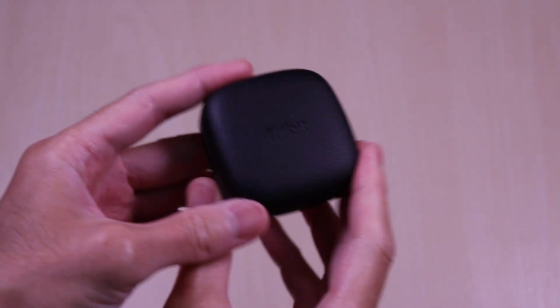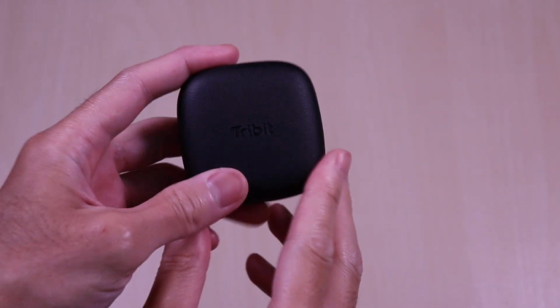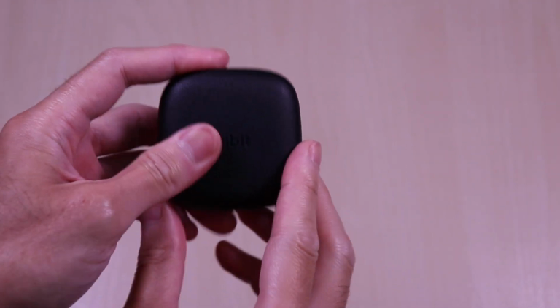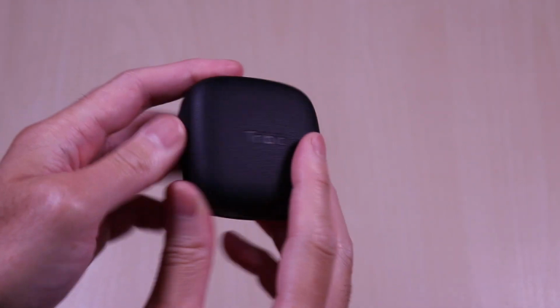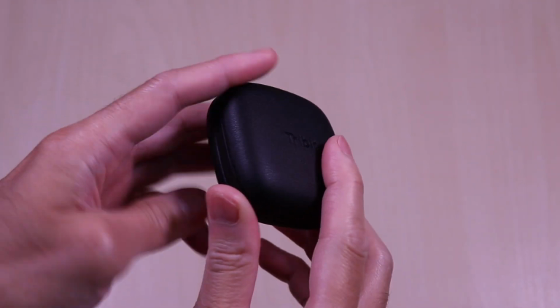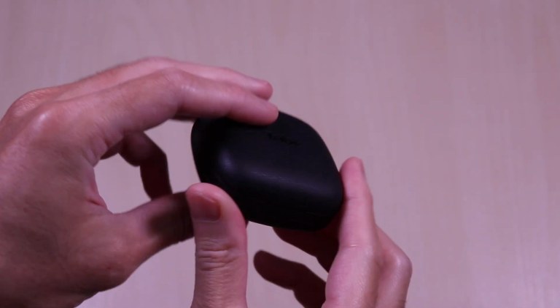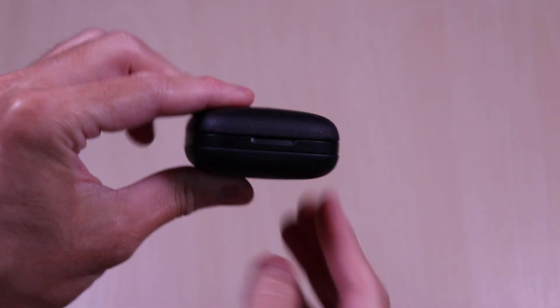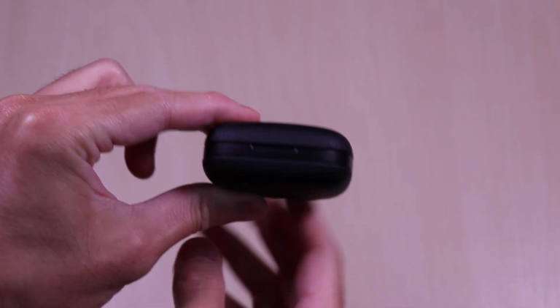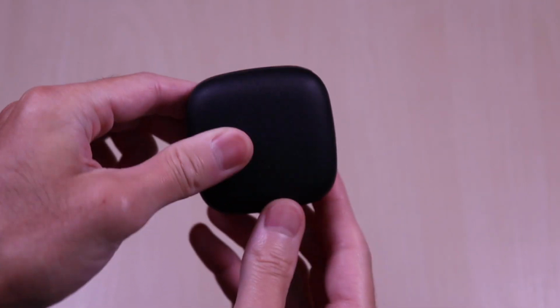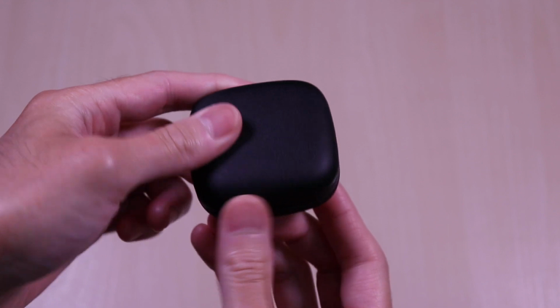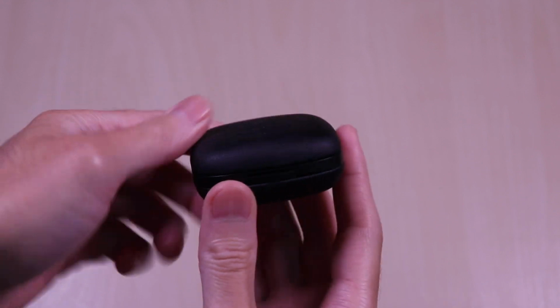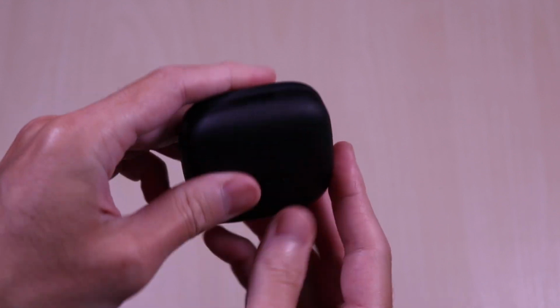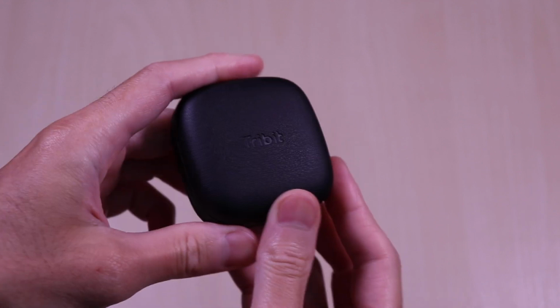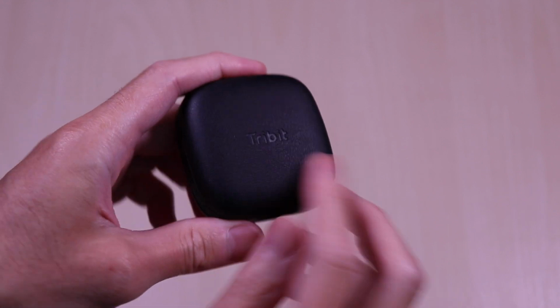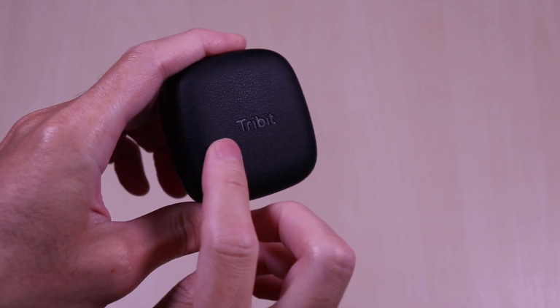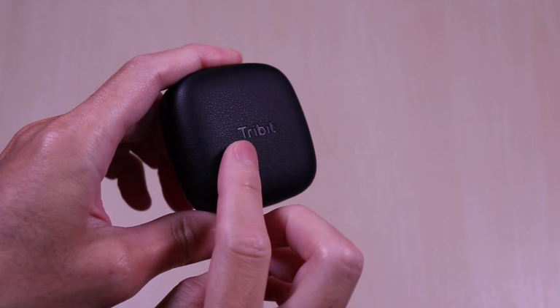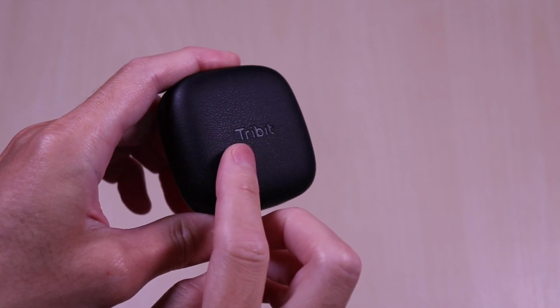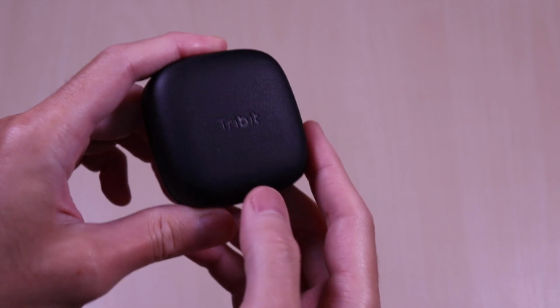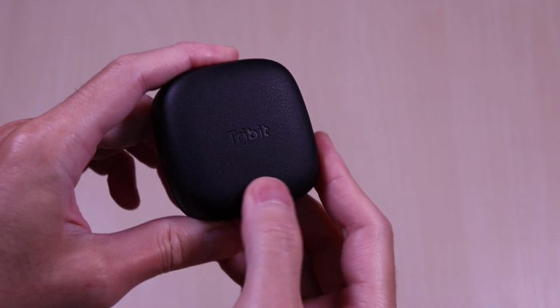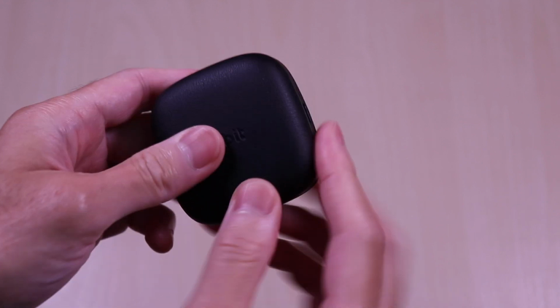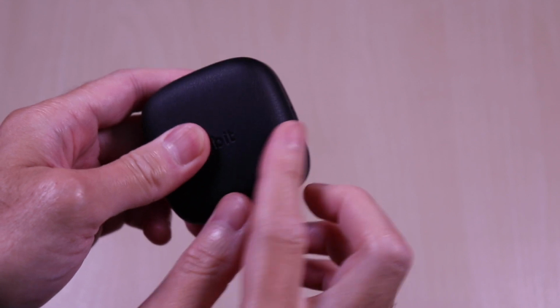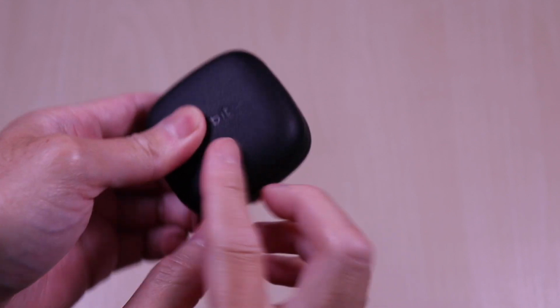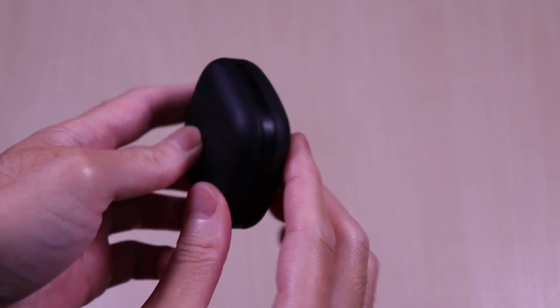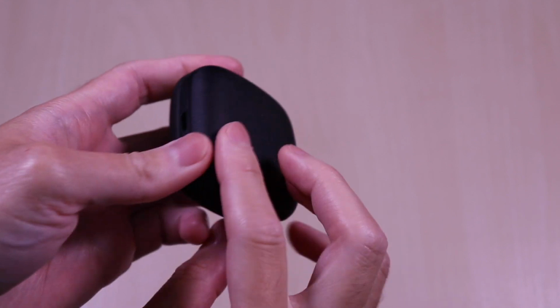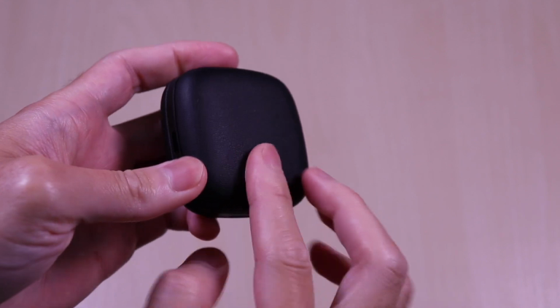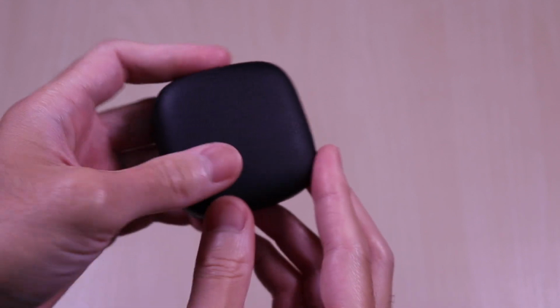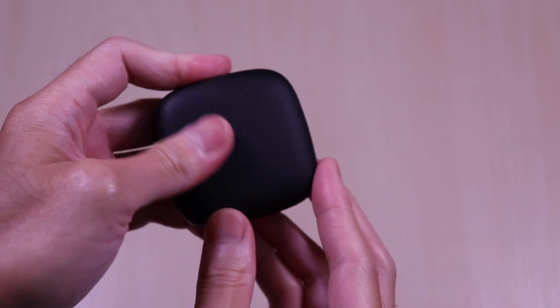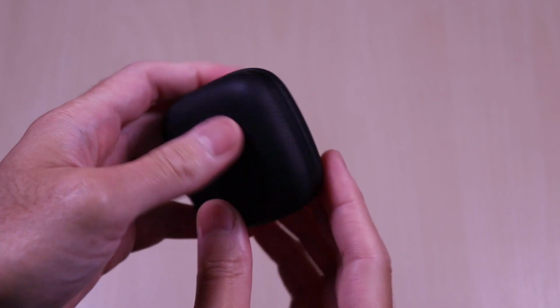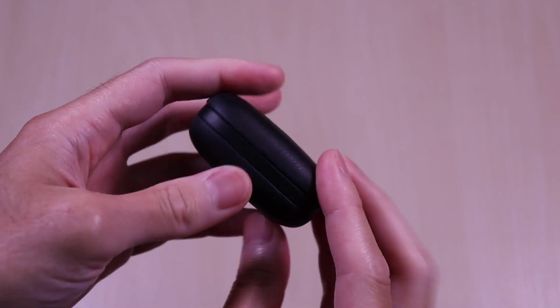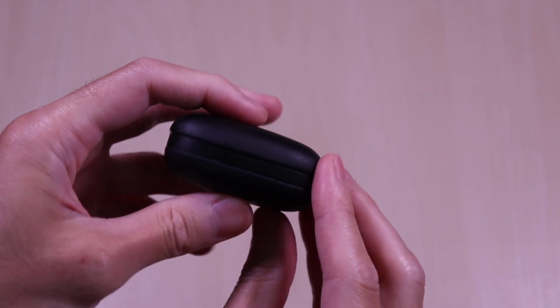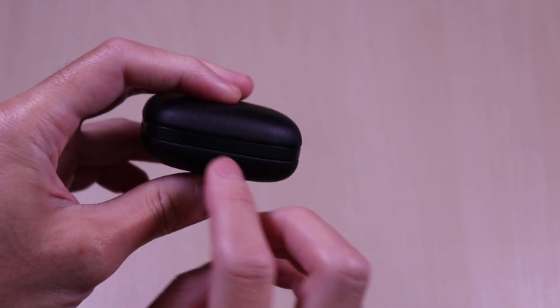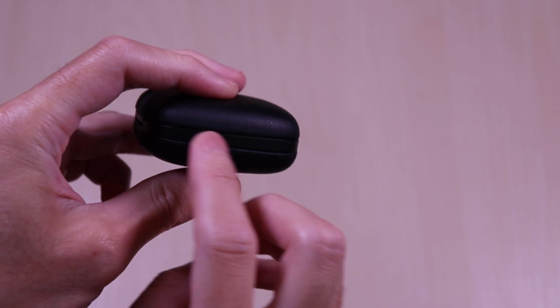The case is slim and has a low profile design. It has a synthetic type leather feel to it that is textured, and it provides a nice grip. On the top you have the Tri-Bit logo, and the middle of the case has a hard shell plastic exposed.